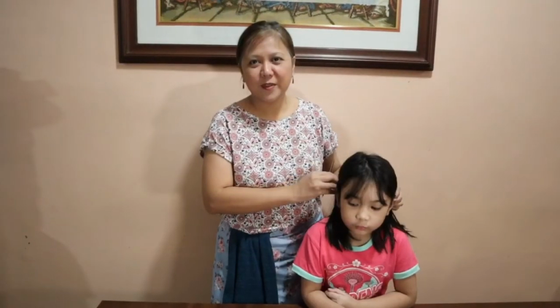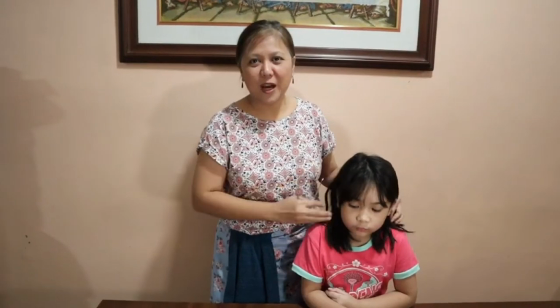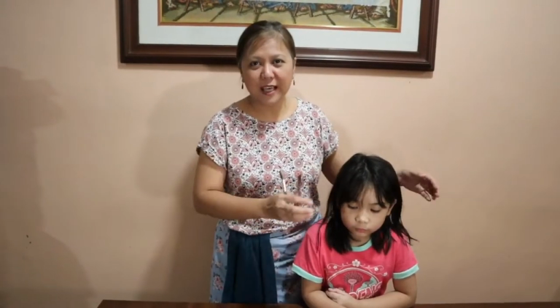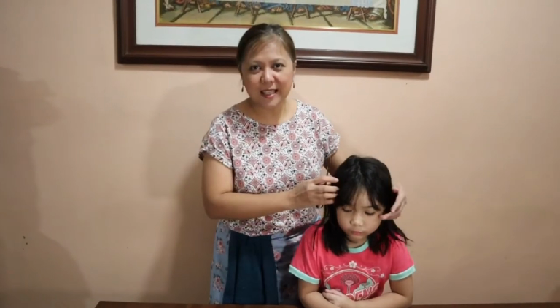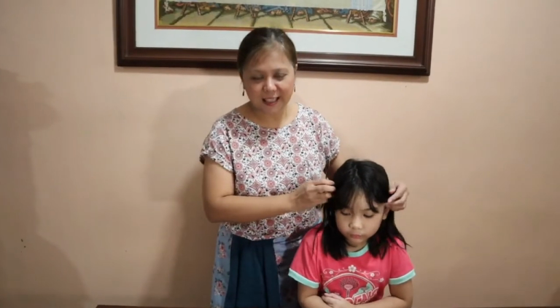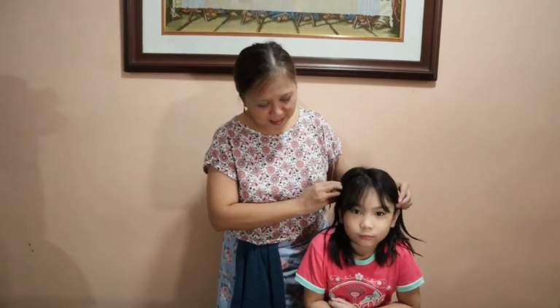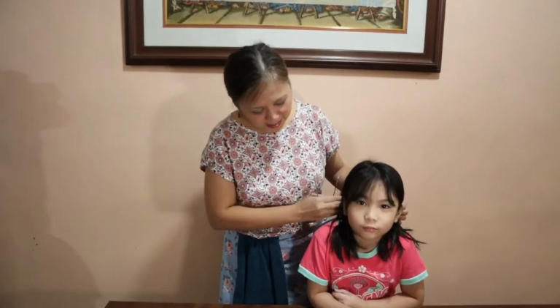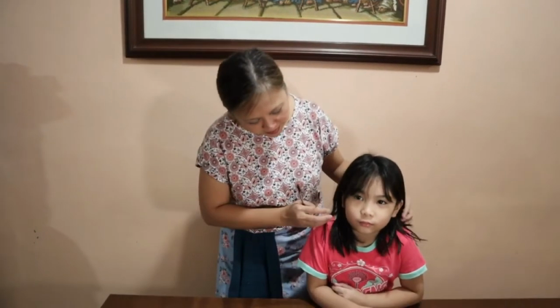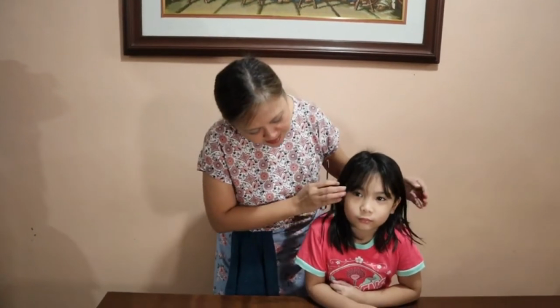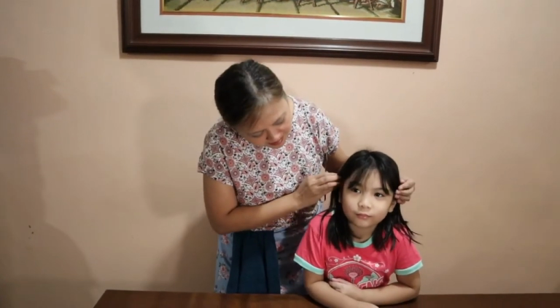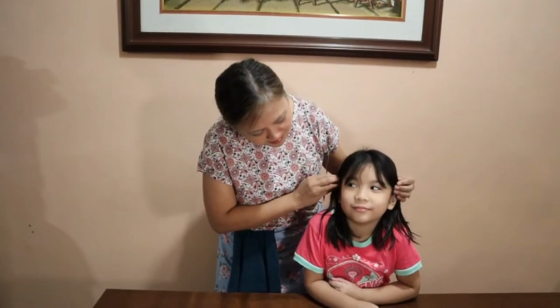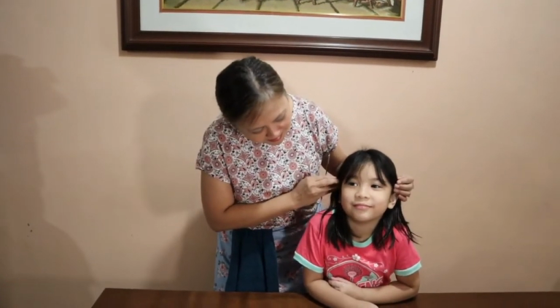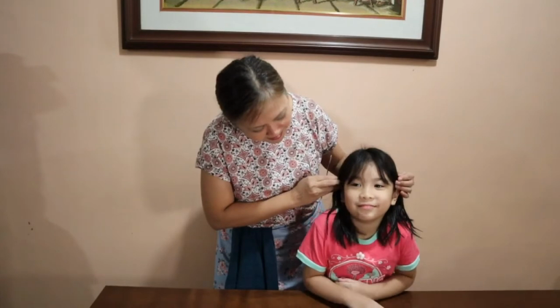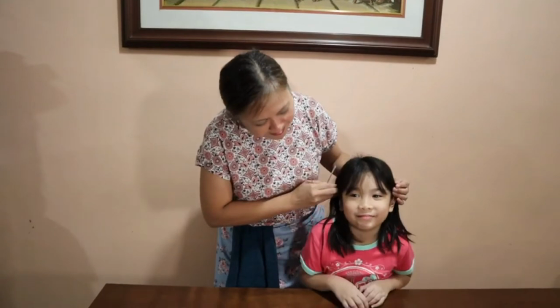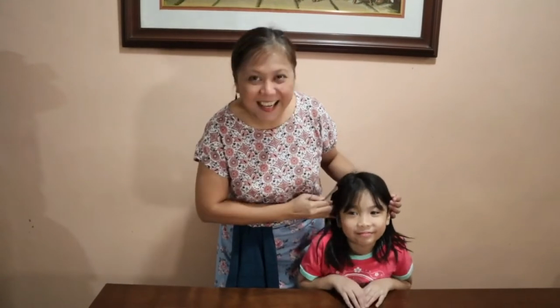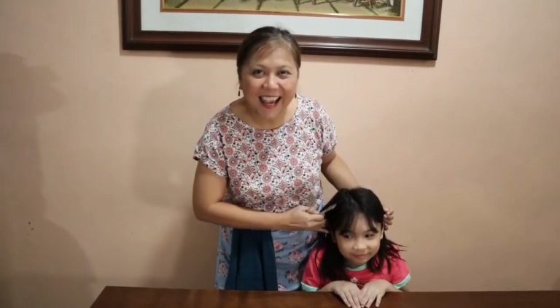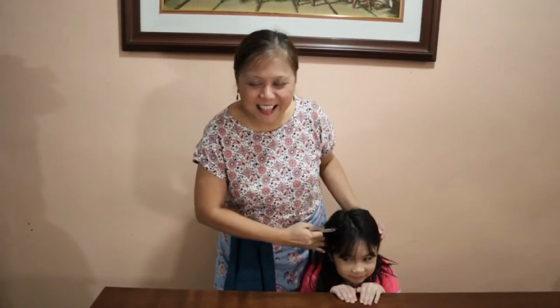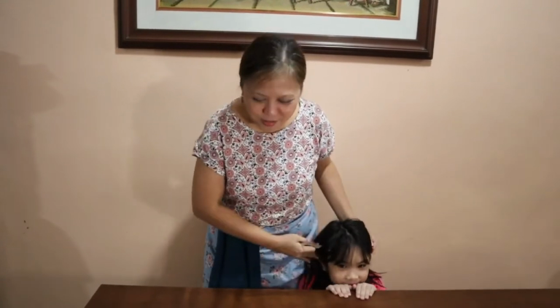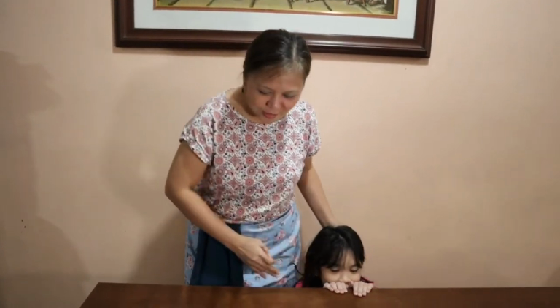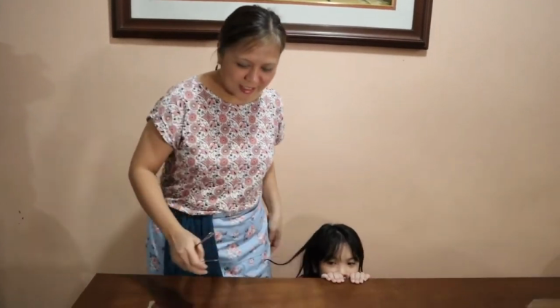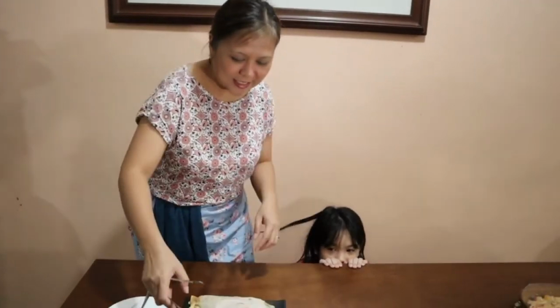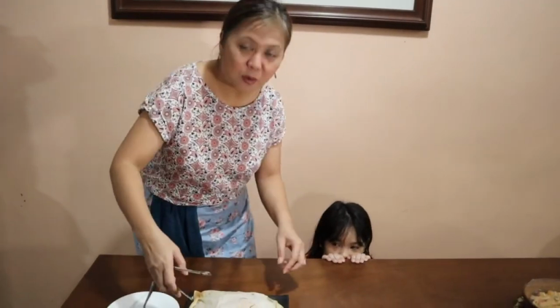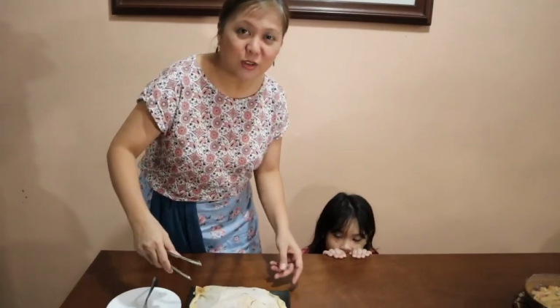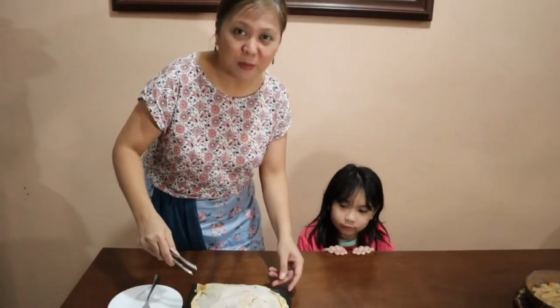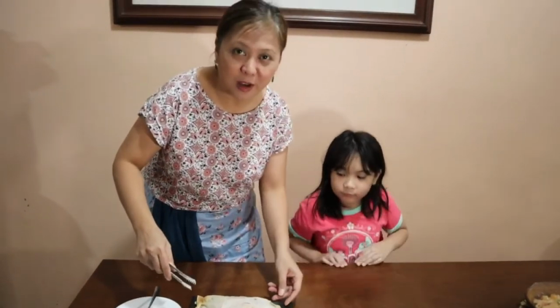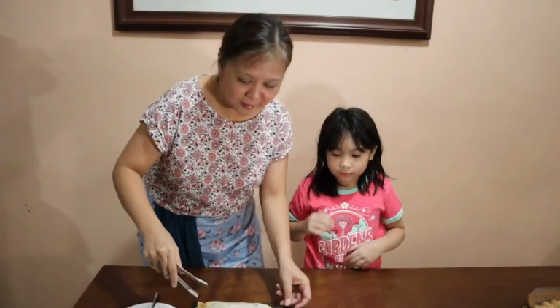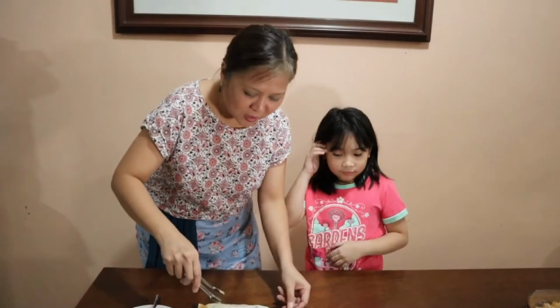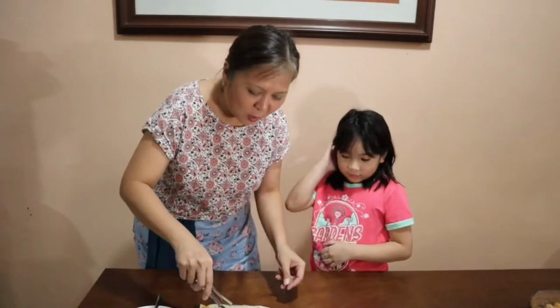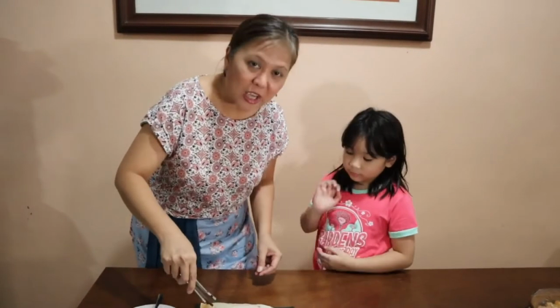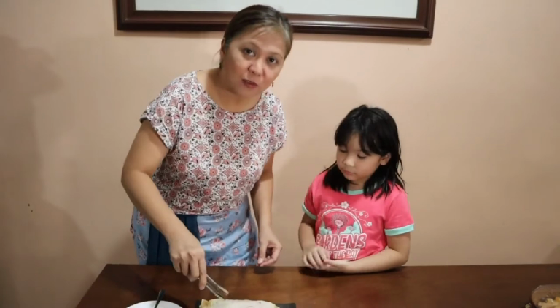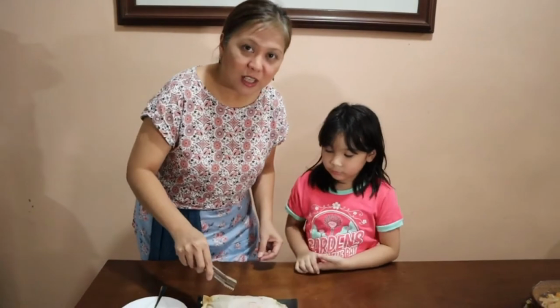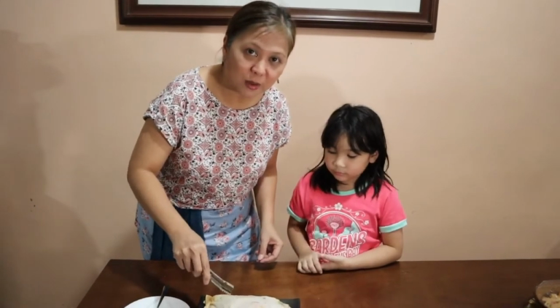We have a guest here. Her name is Kaylen. She said she wants to join my vlog. So I'm going to check if the fish is okay.